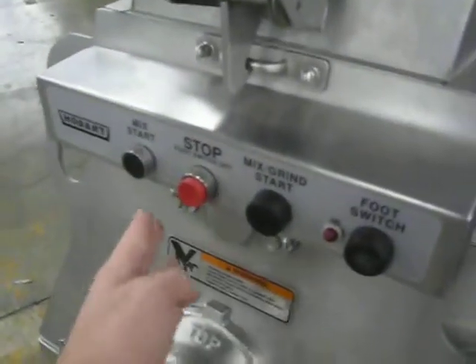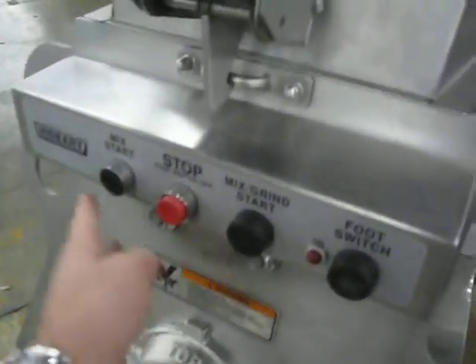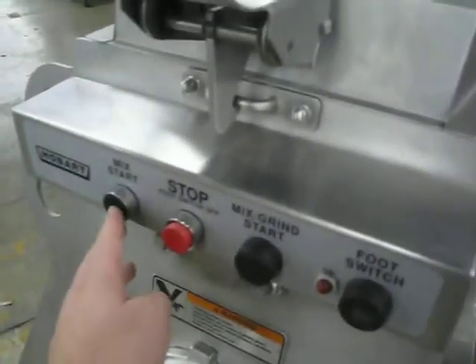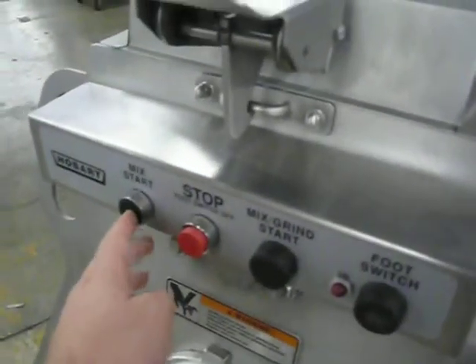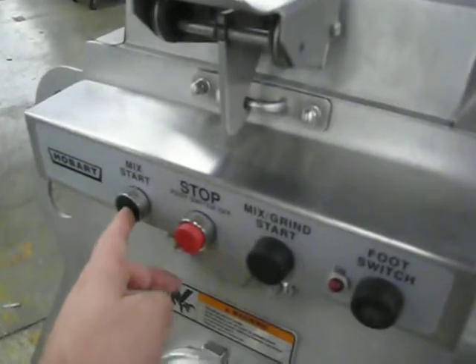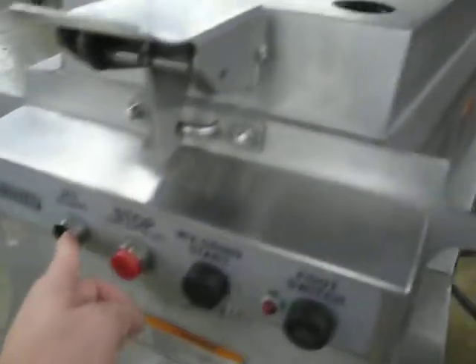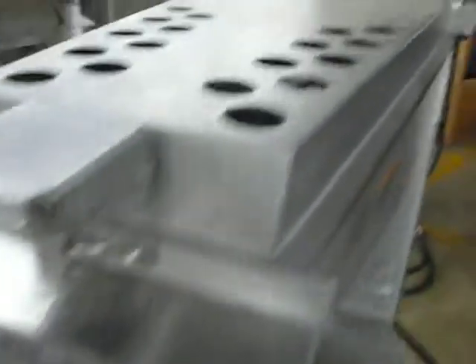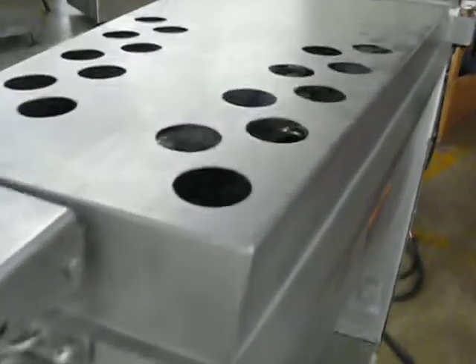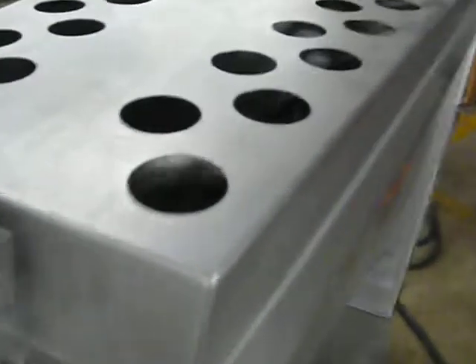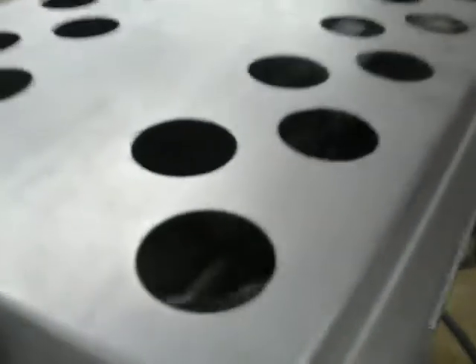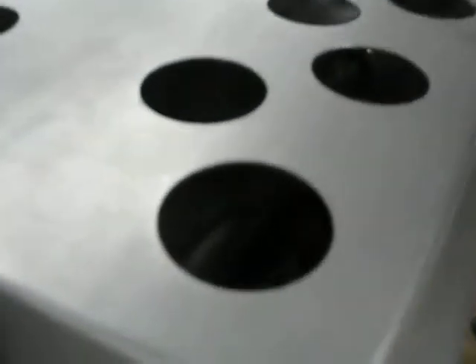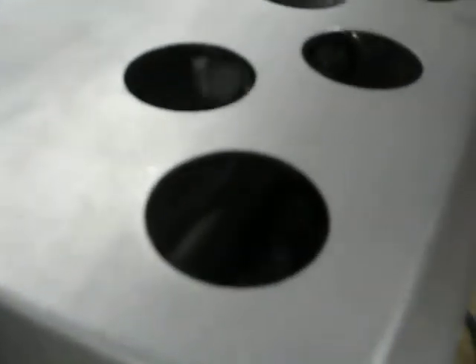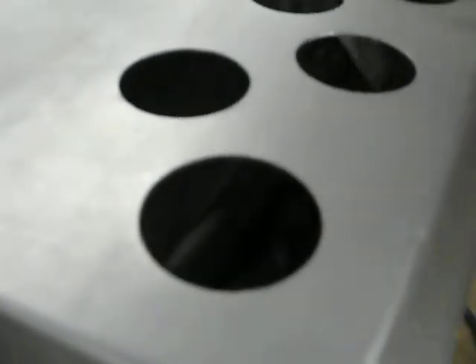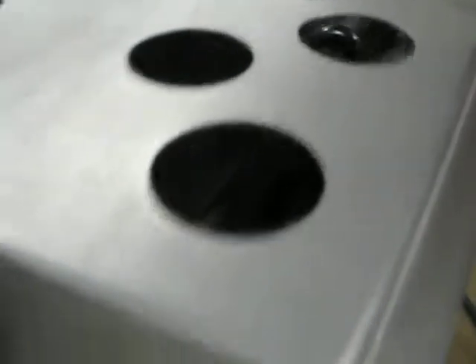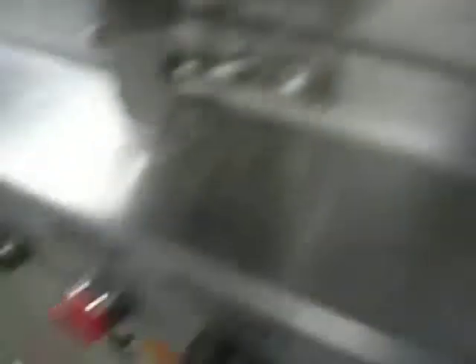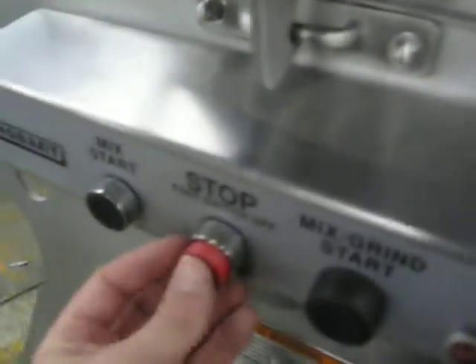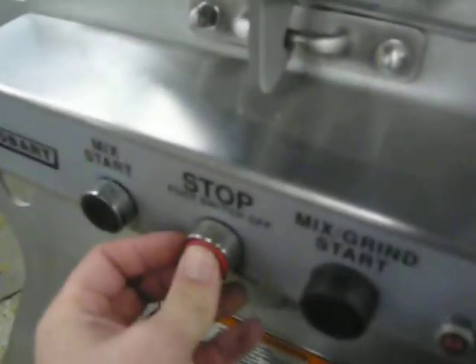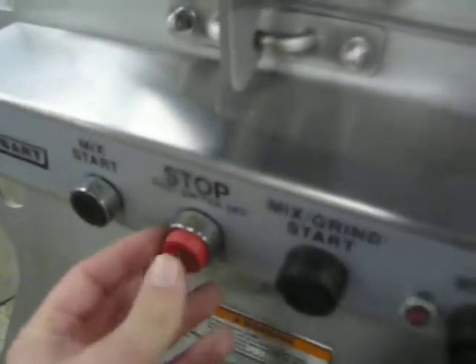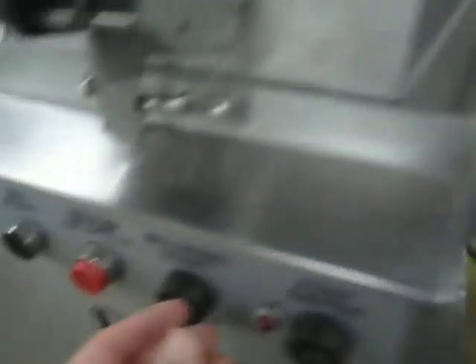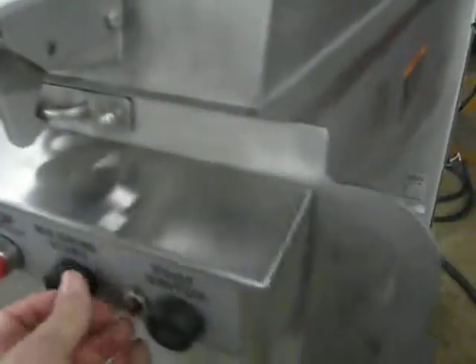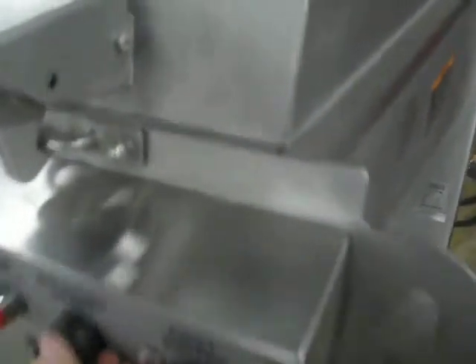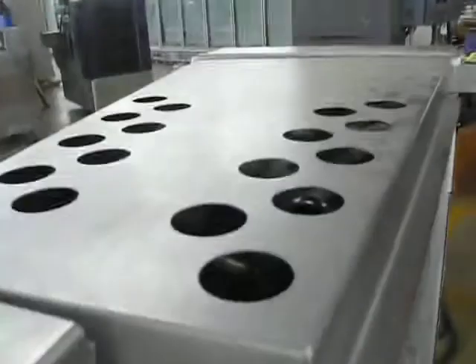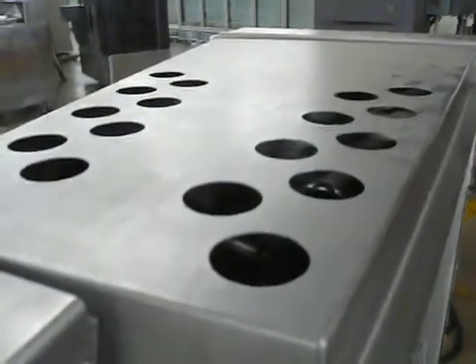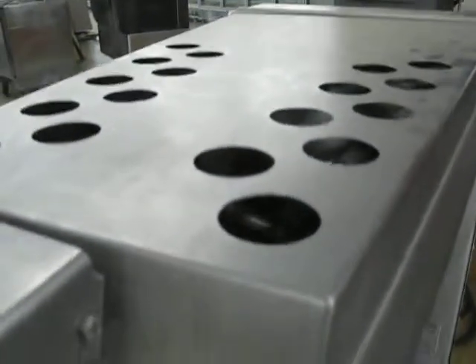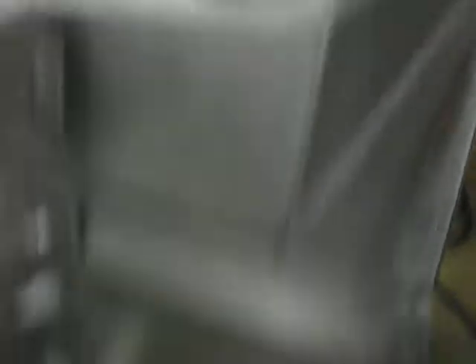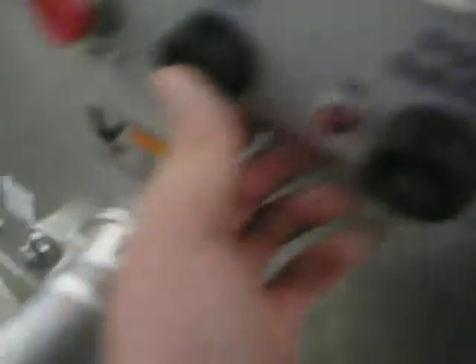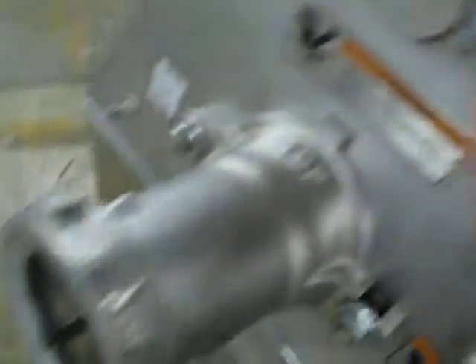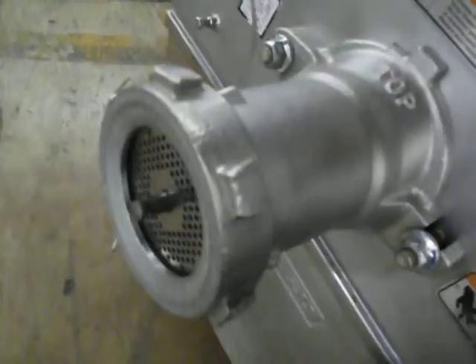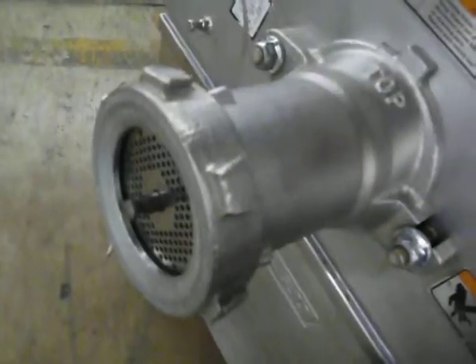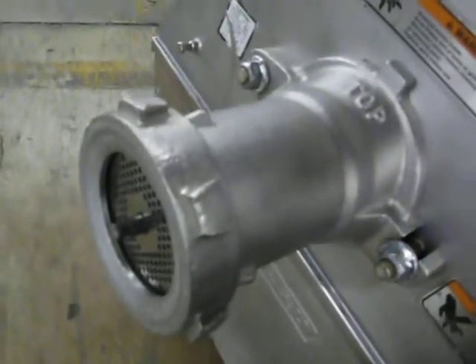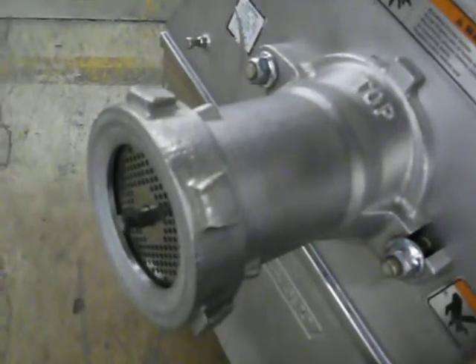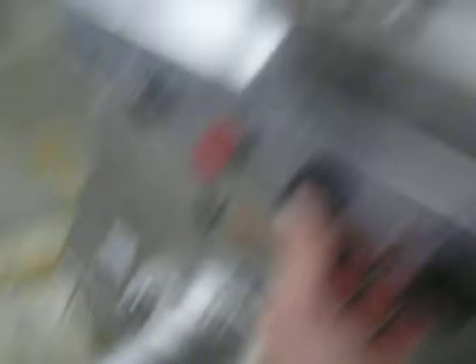Mix is just the top arm. Mix grind is both the top arm and this whole auger assembly that goes through the cylinder.